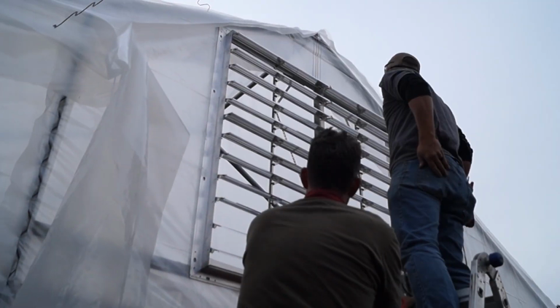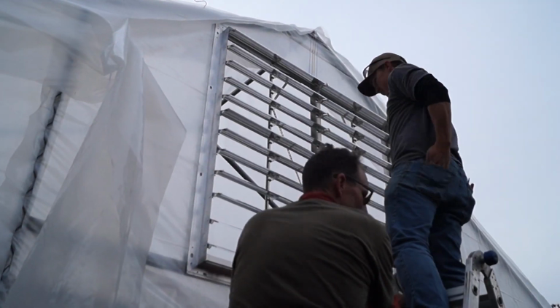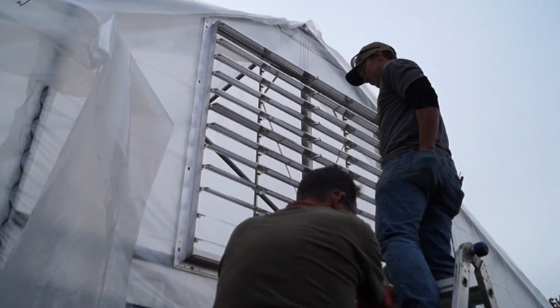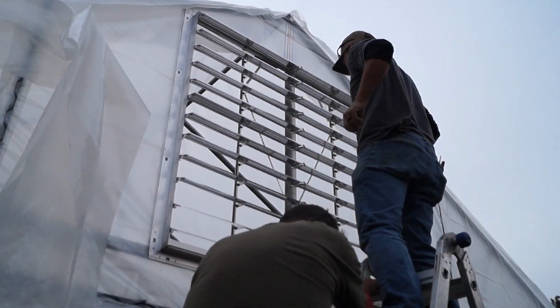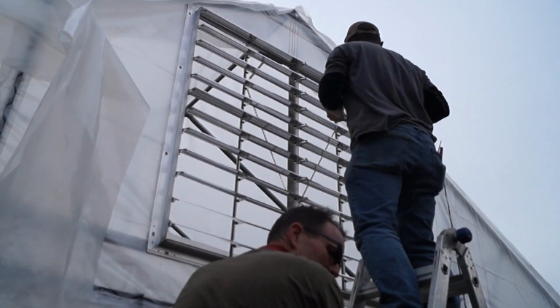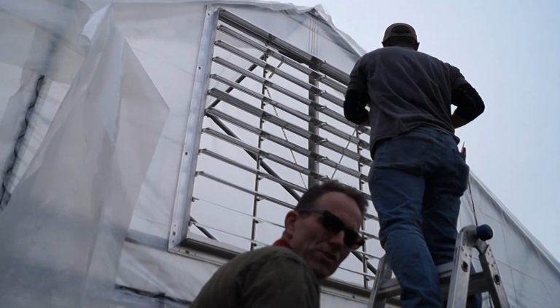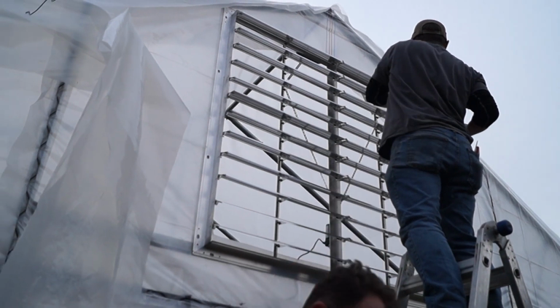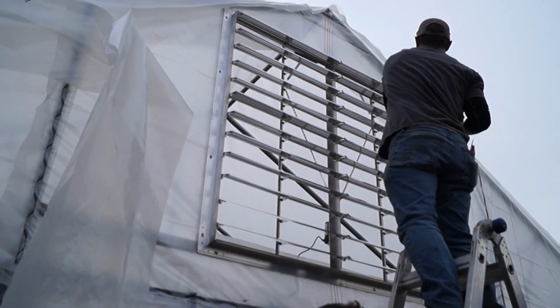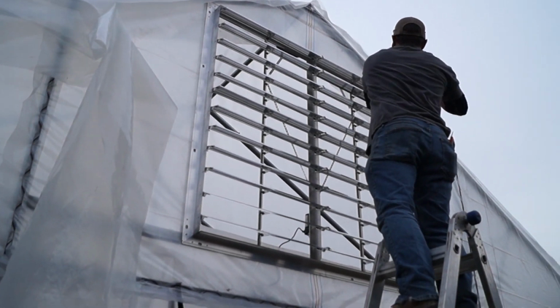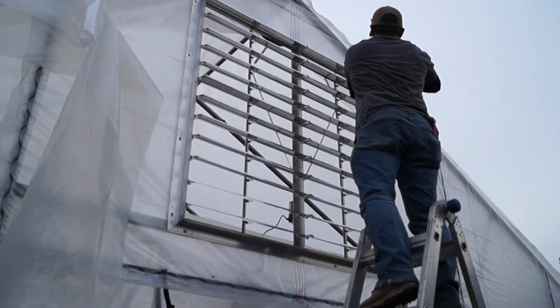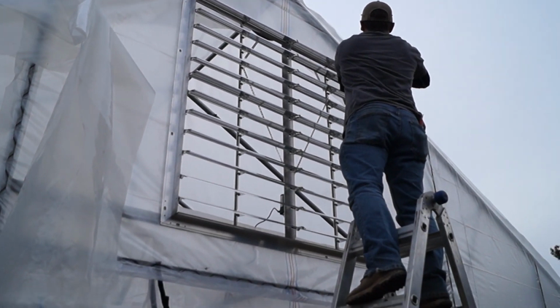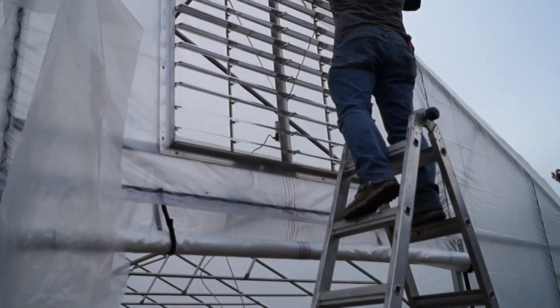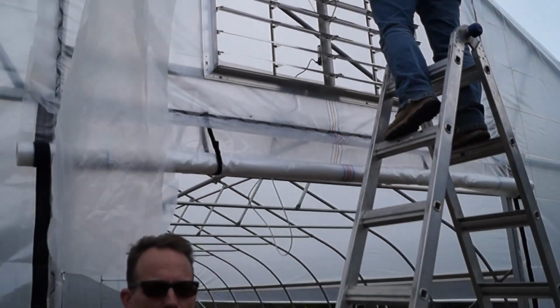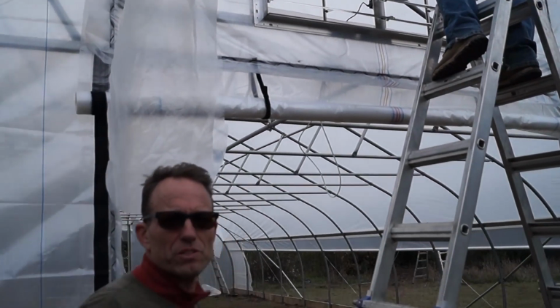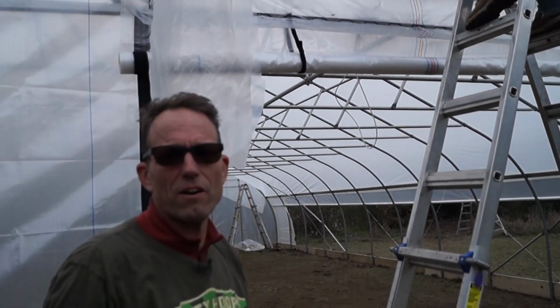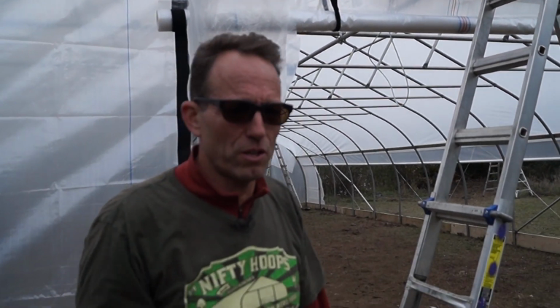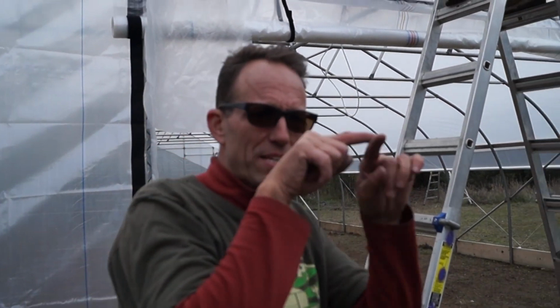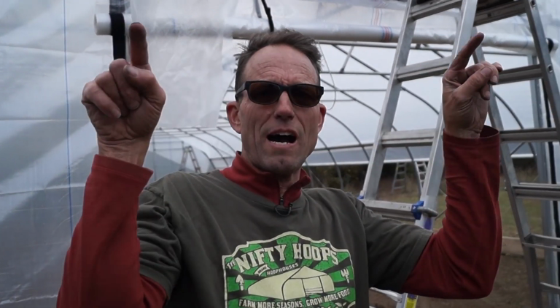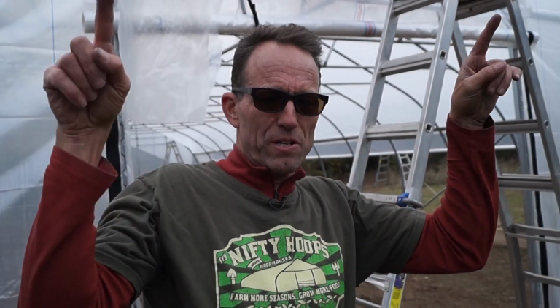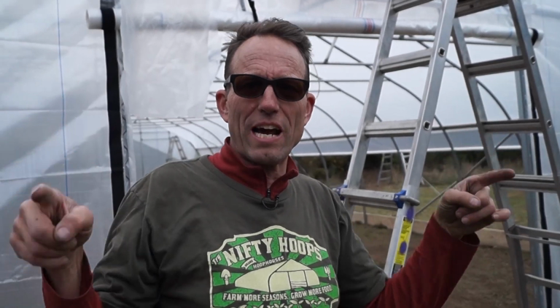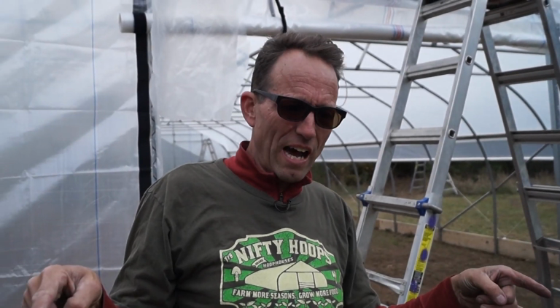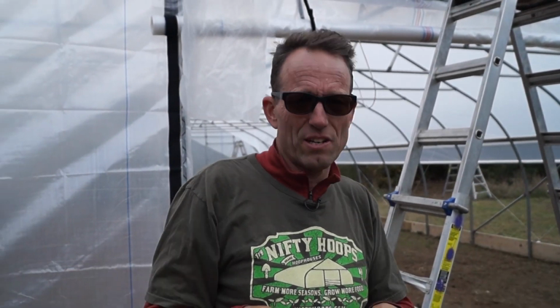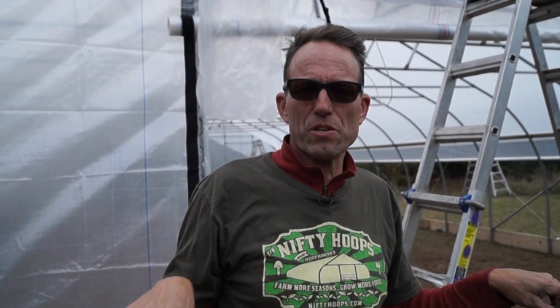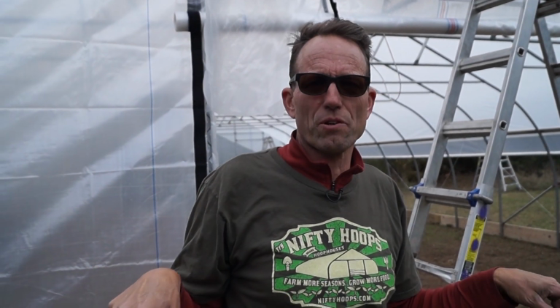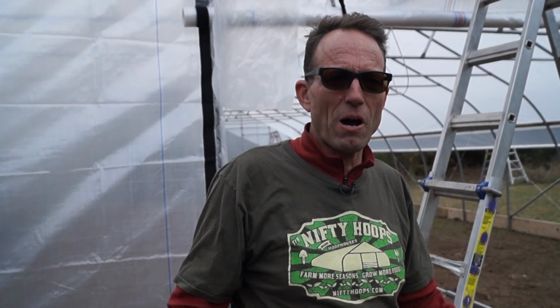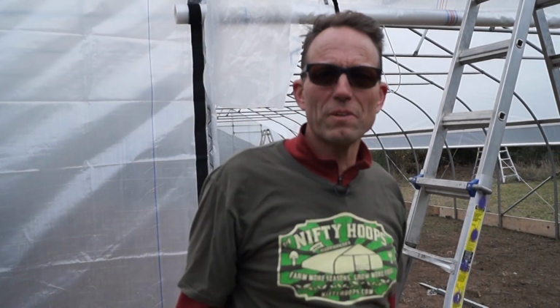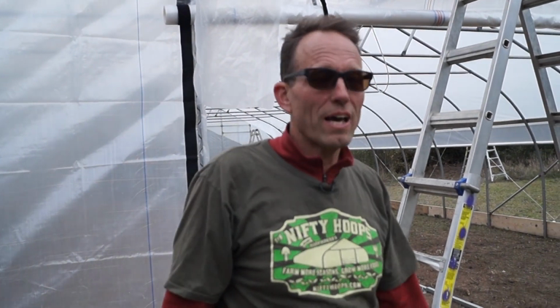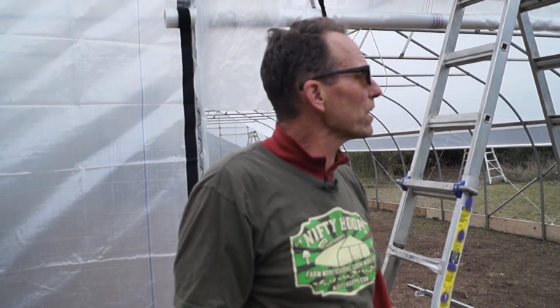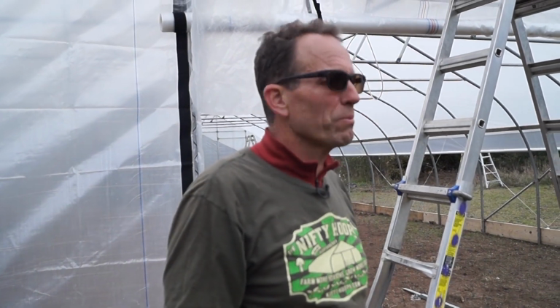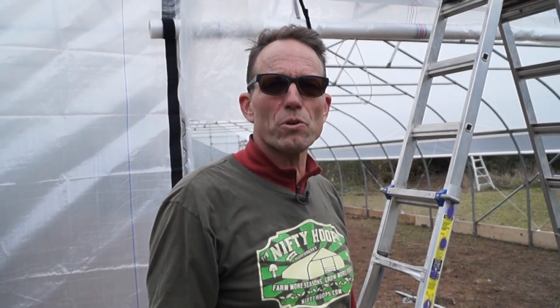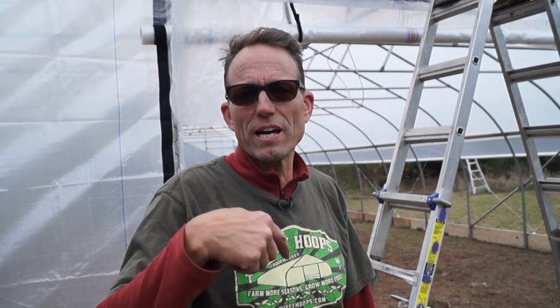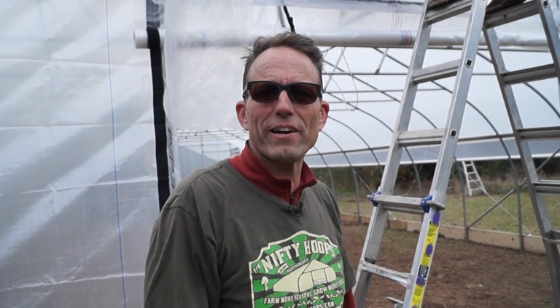One screw gets it in place — it's a one-person job now. We're just going to put three screws across the top, three screws down the sides, and three screws across the bottom. And we've got a louver in place. We'll go inside and wire it now.